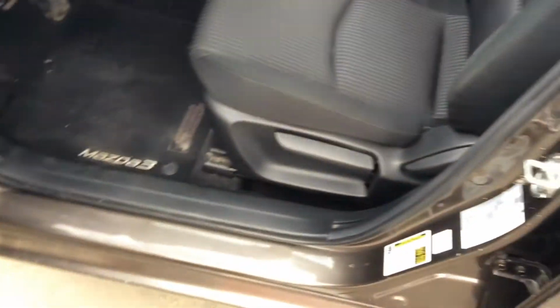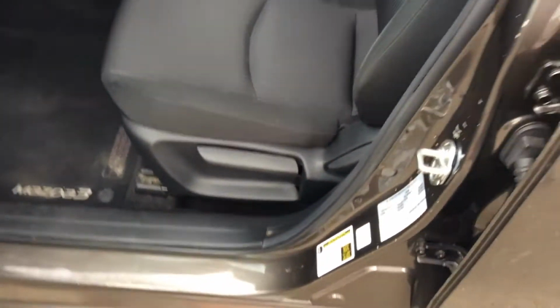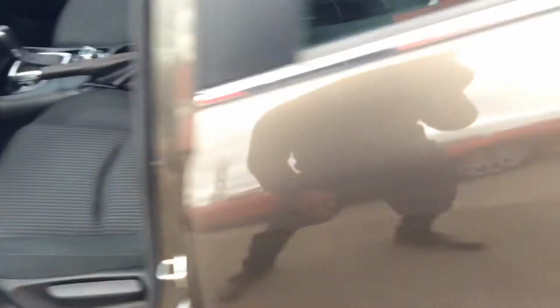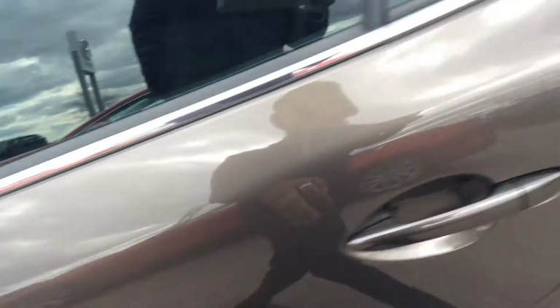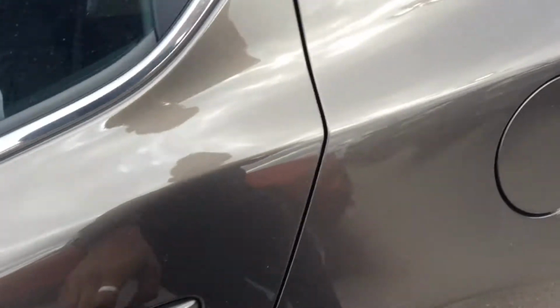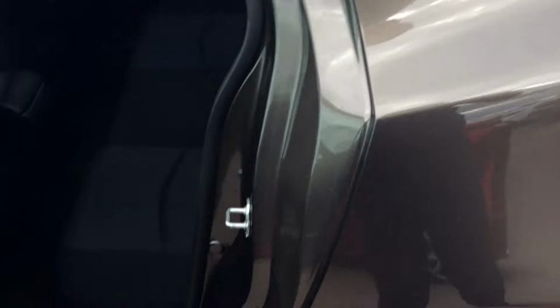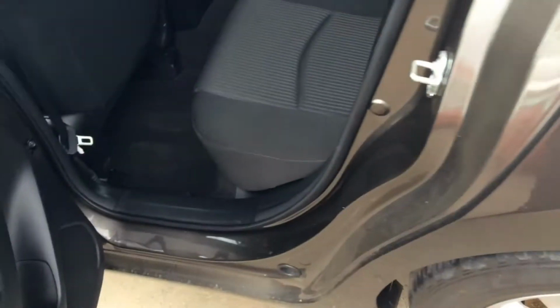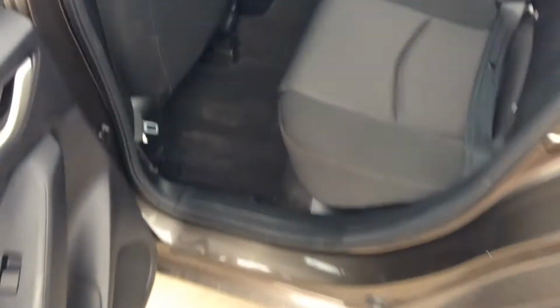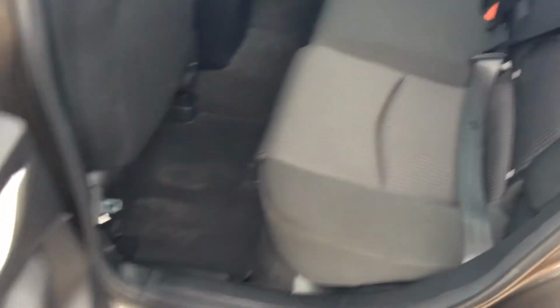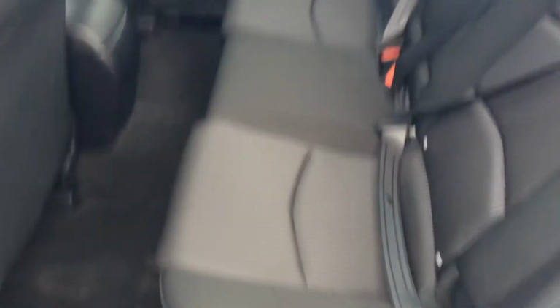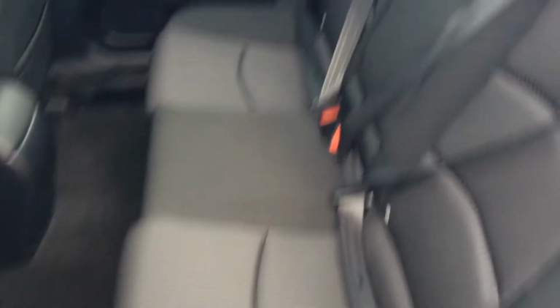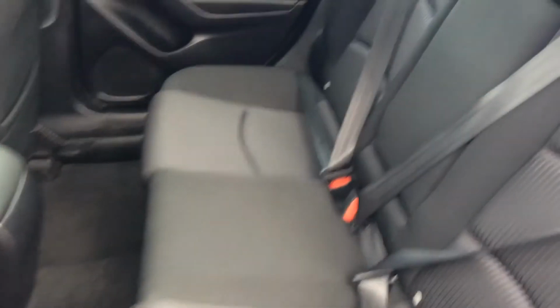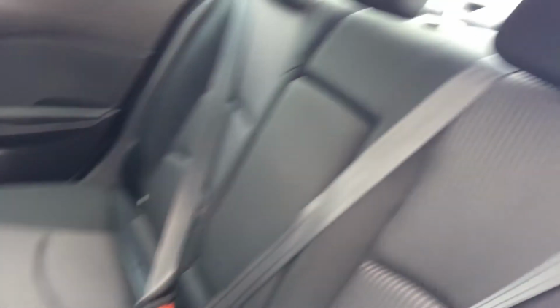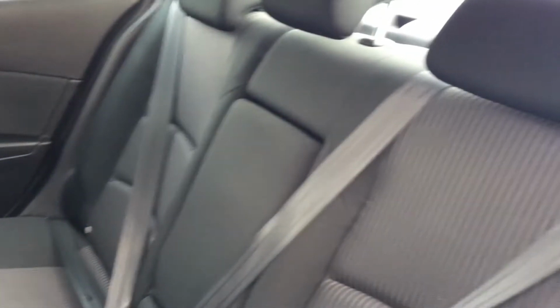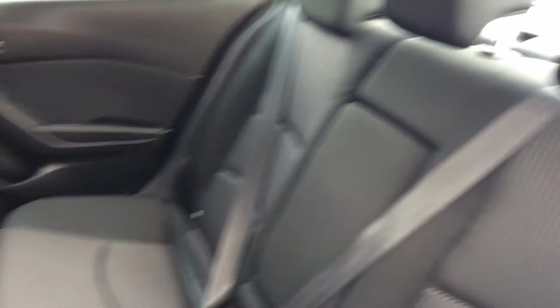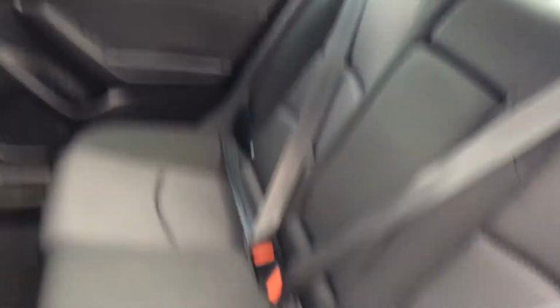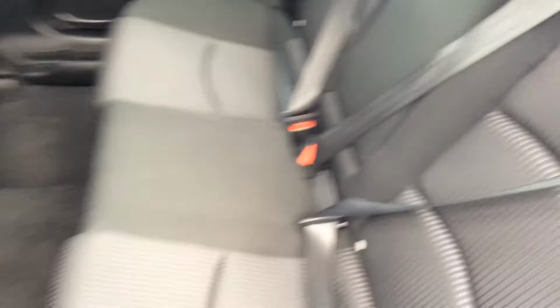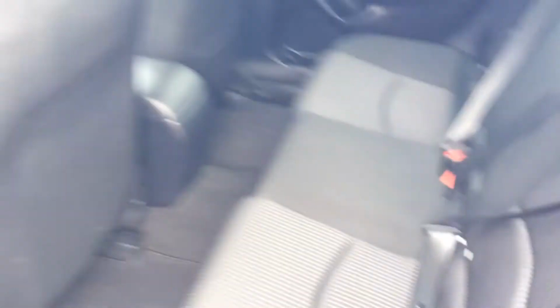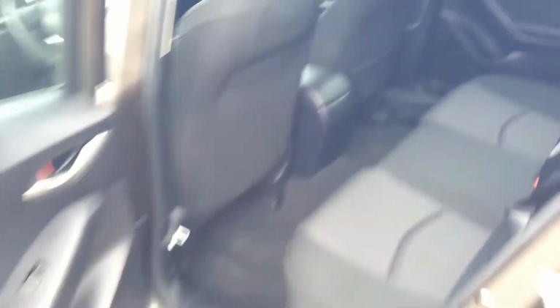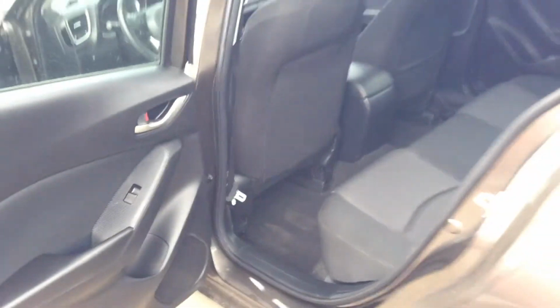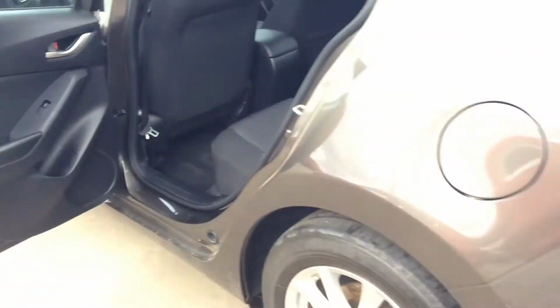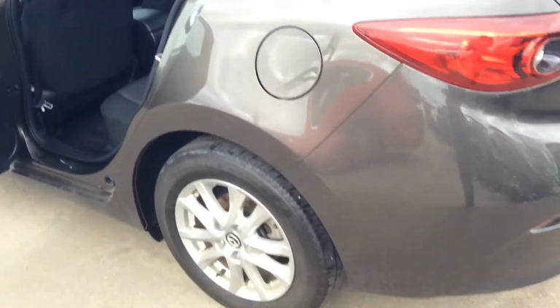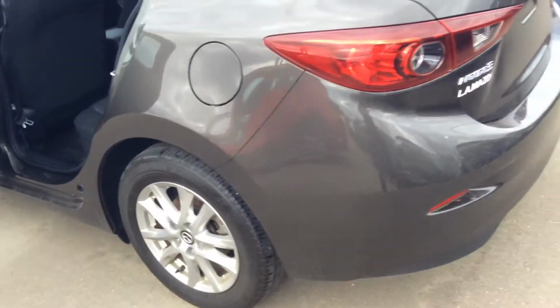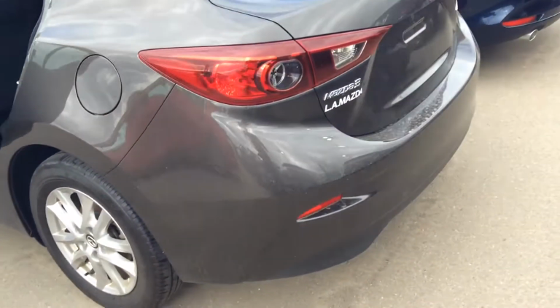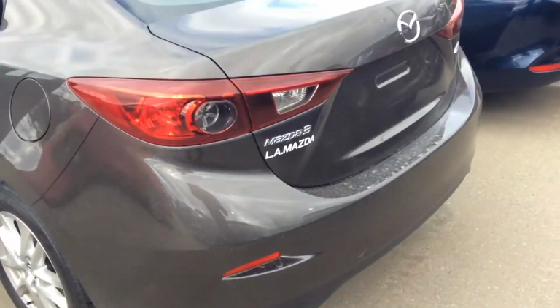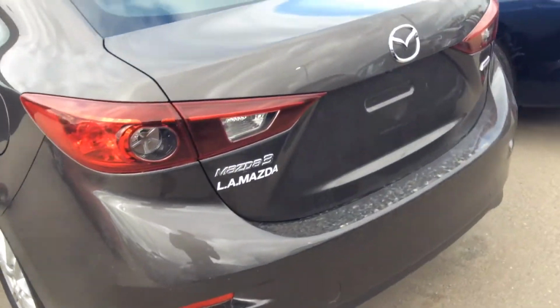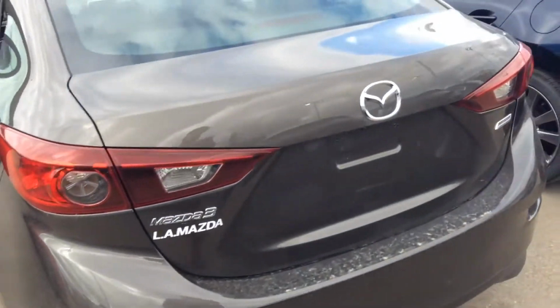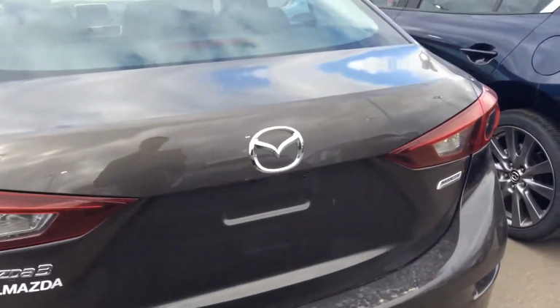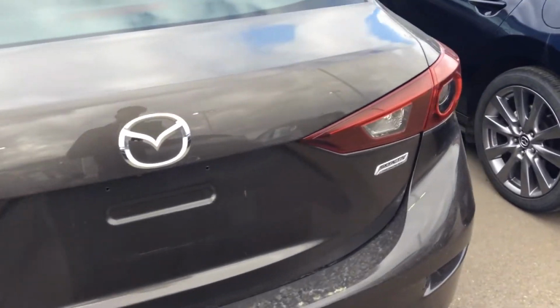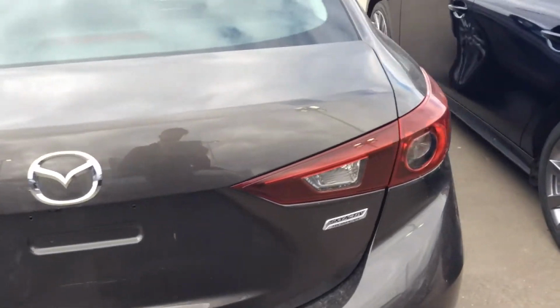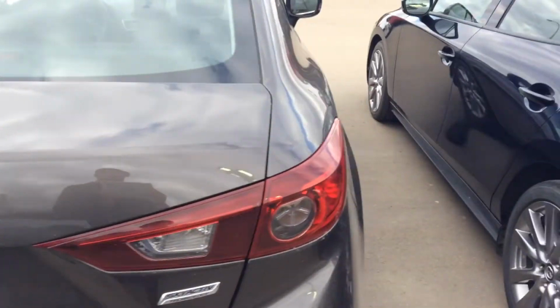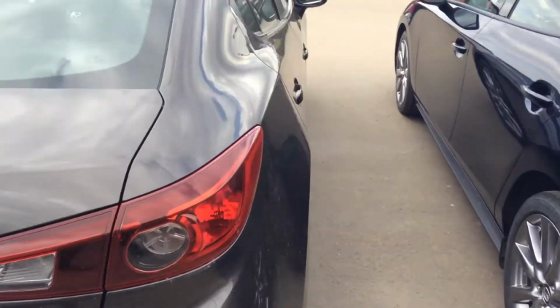Now let's take a quick look at the second row. No one's ever sat in the second row of this vehicle — the seats look like they're brand new from 2016 still. Walking over to the back end of the car, there are no deep scratches, no dents on the vehicle at all.